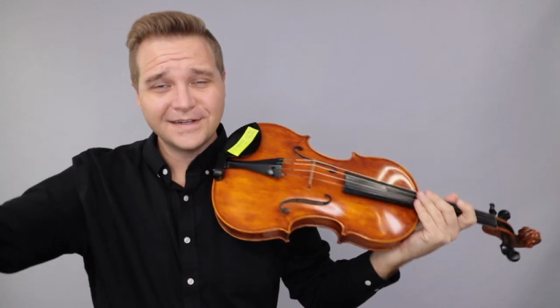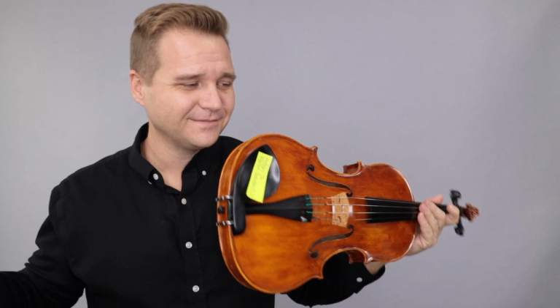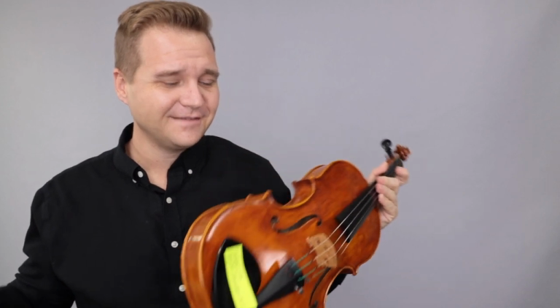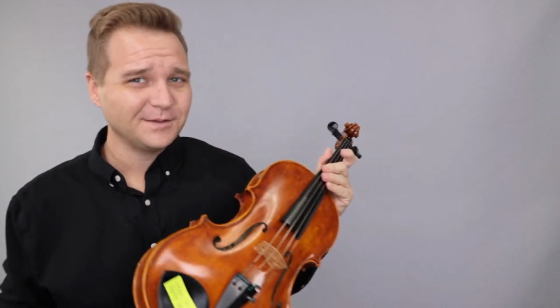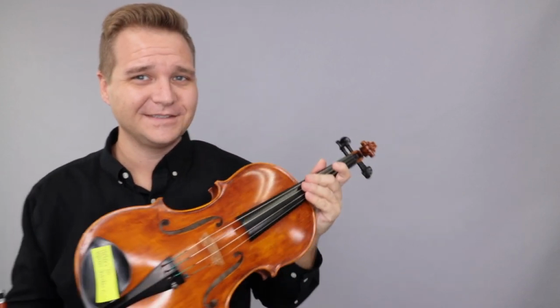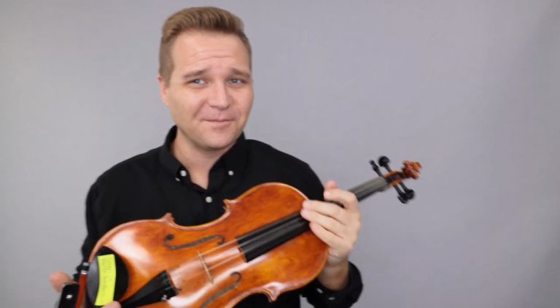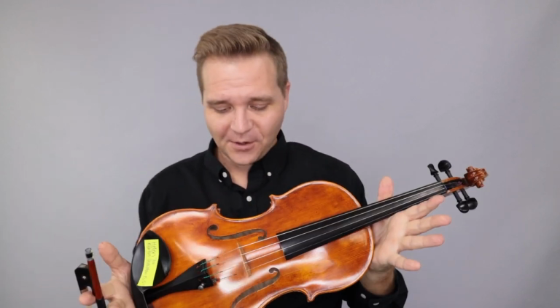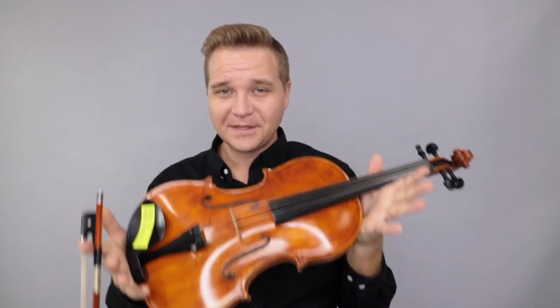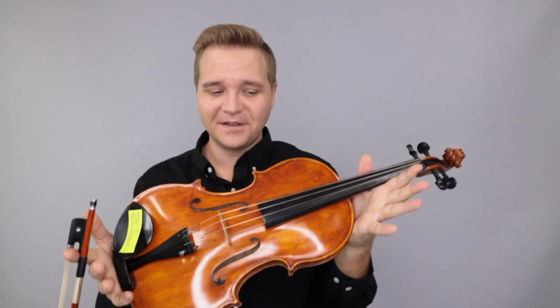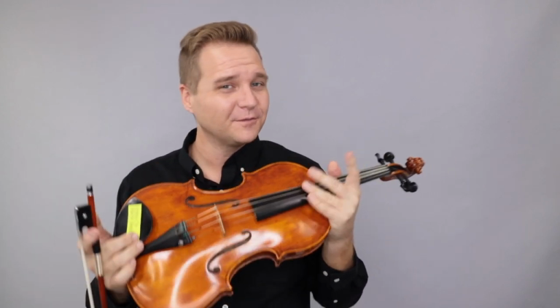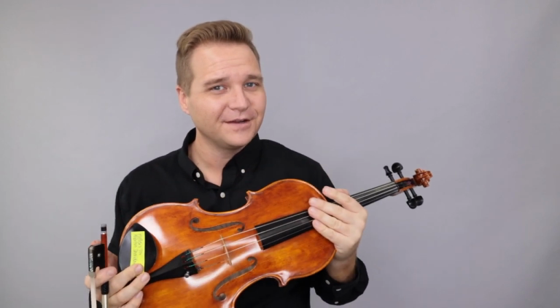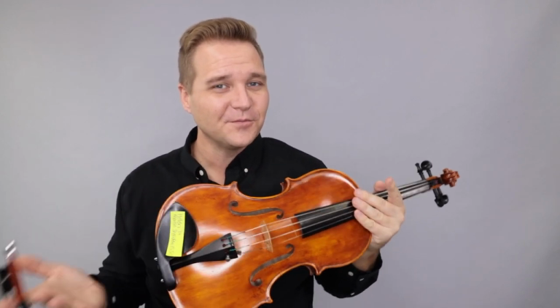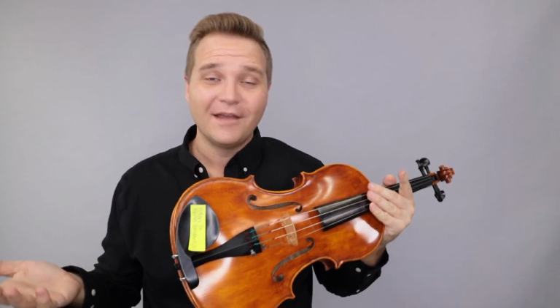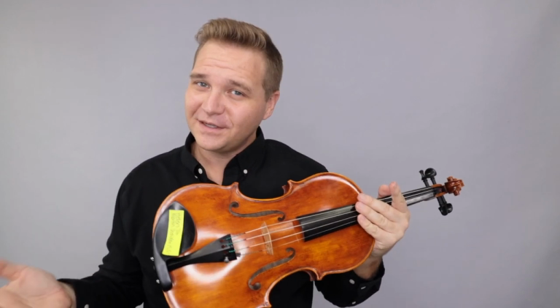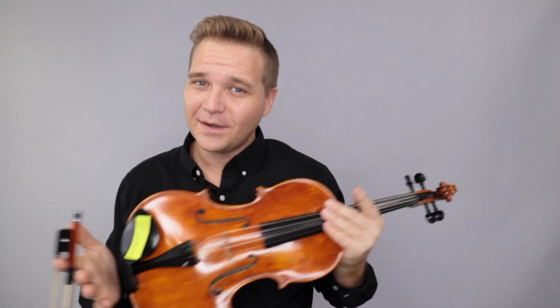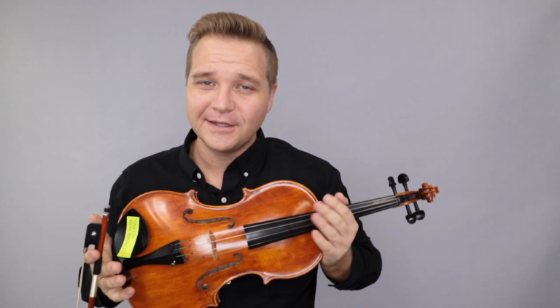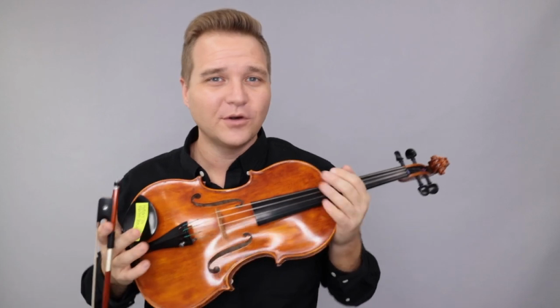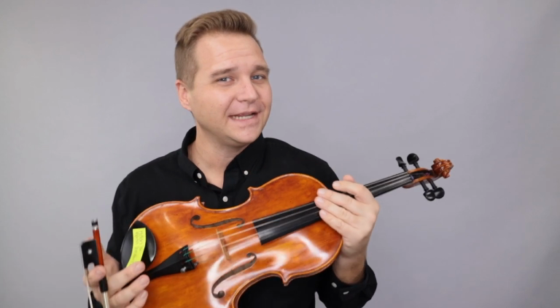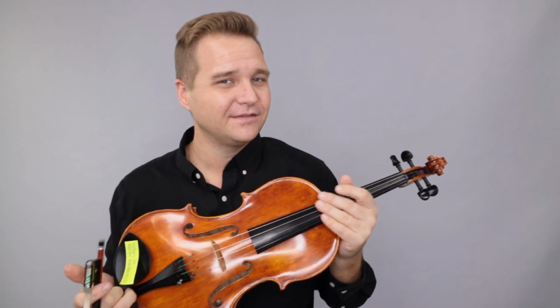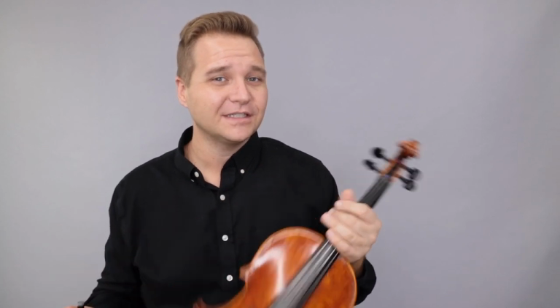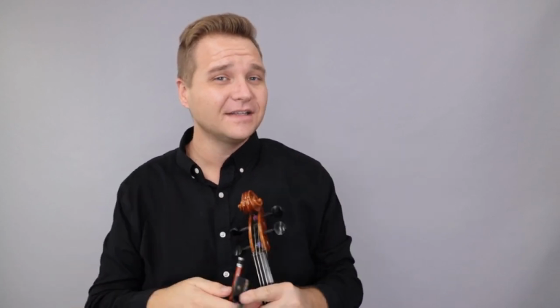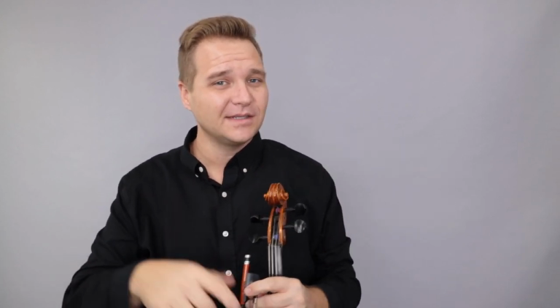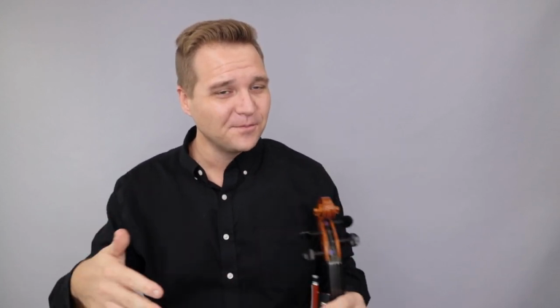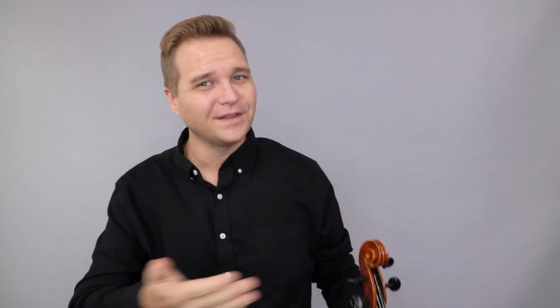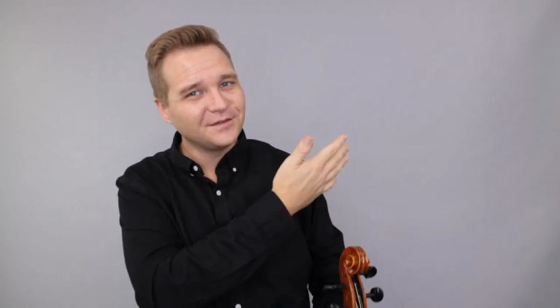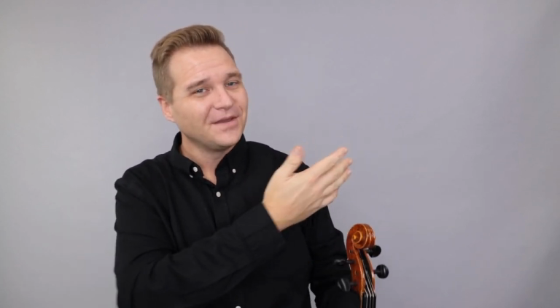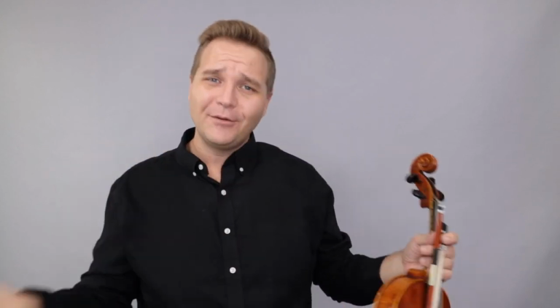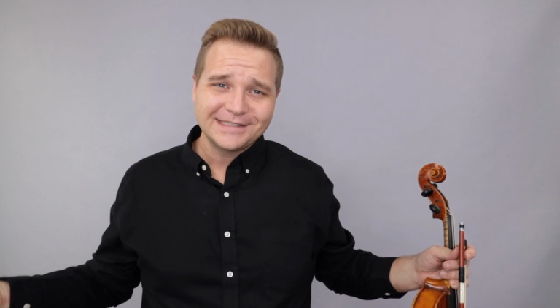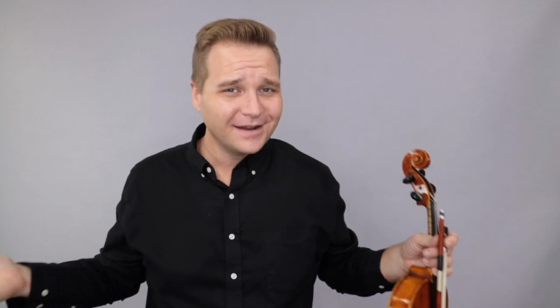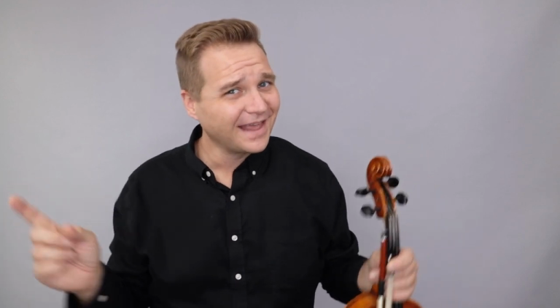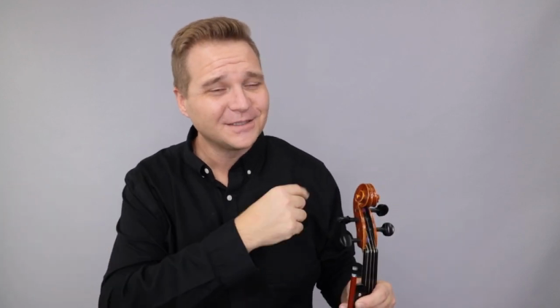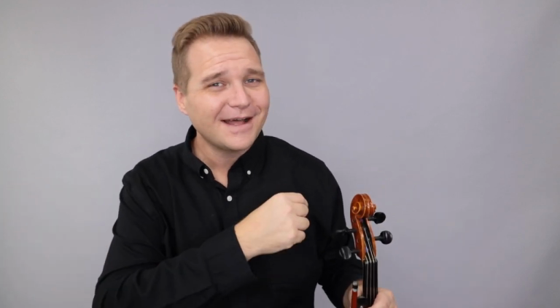Alright, well some very lovely violas there to choose from. I hope that was helpful and we look forward to hearing from you. For everybody else, if you're watching and you'd like to learn more about each of these violas, just follow the links that you see below or at the end of the video. We look forward to seeing you there at FiddlerShop.com.